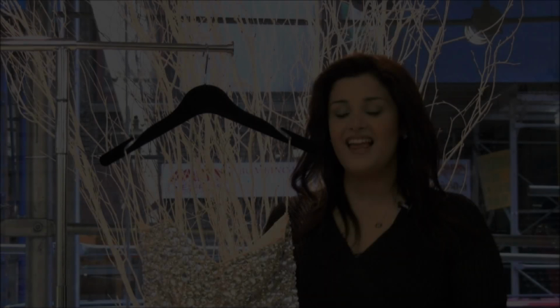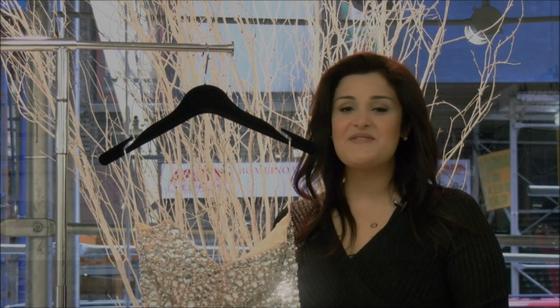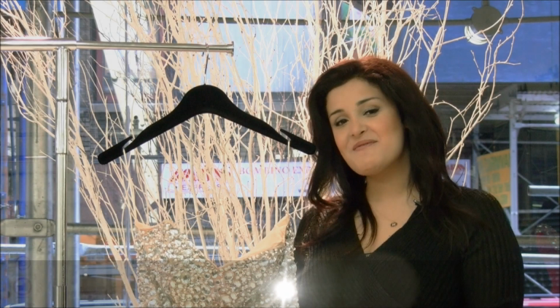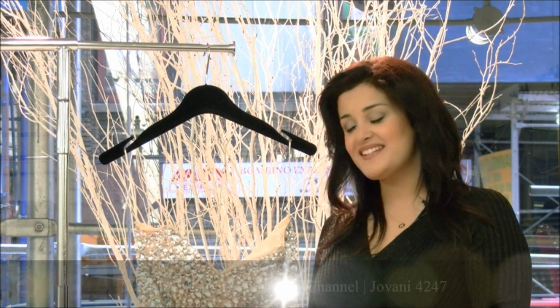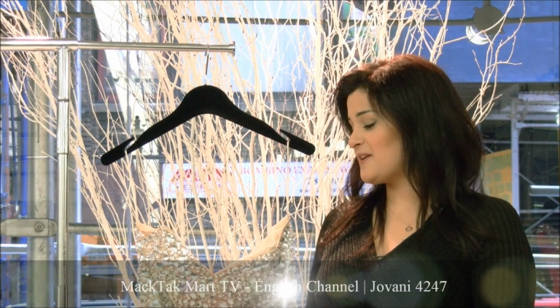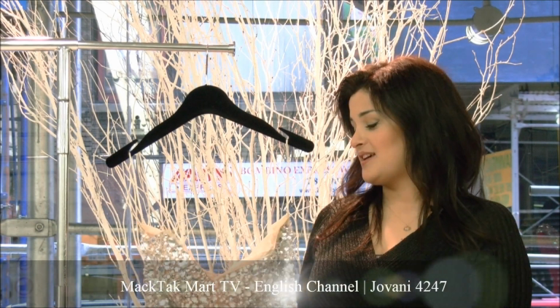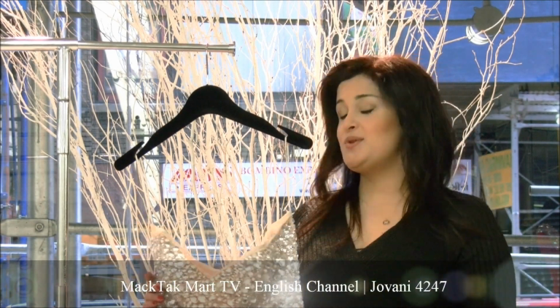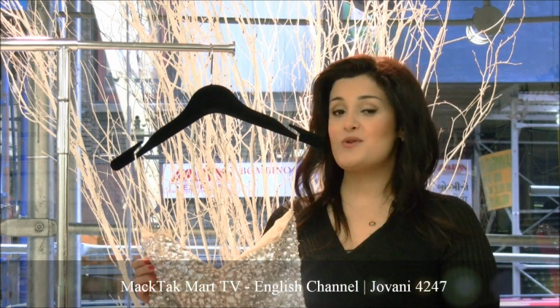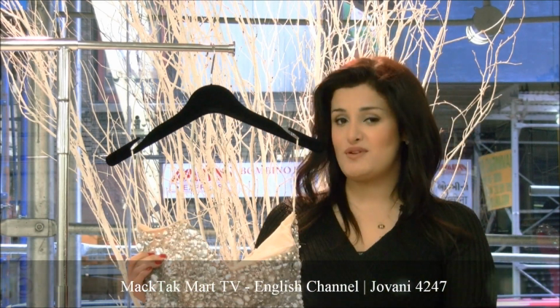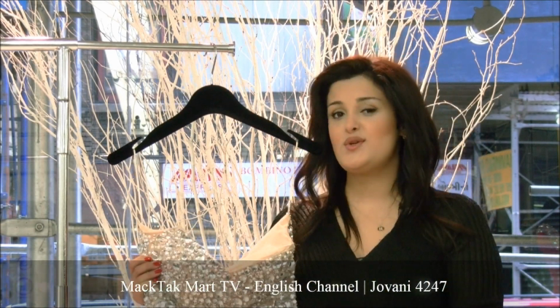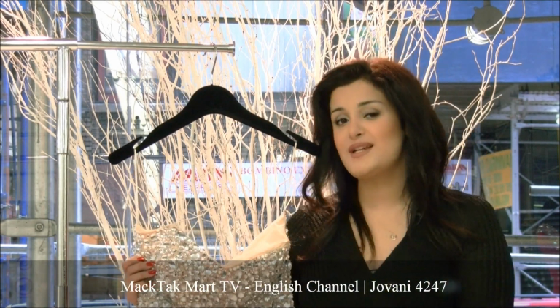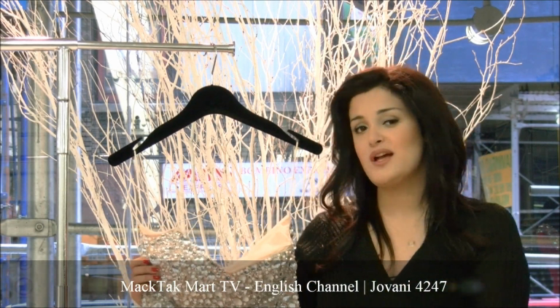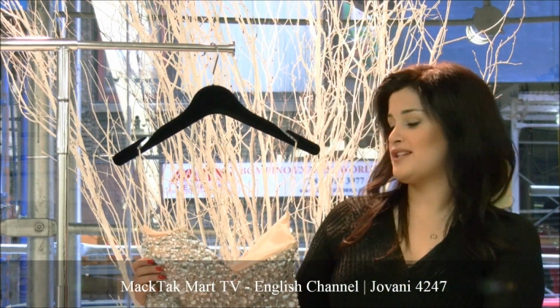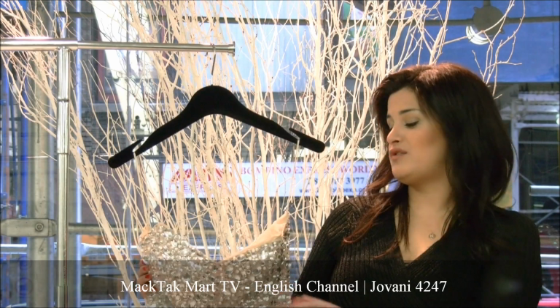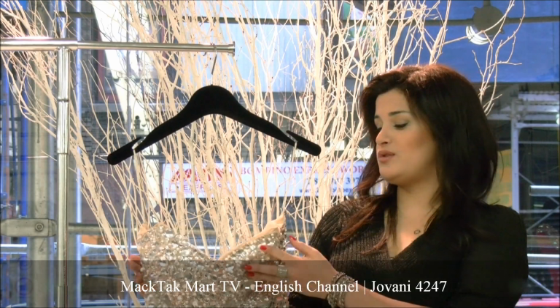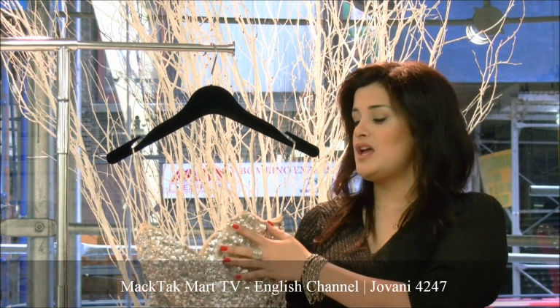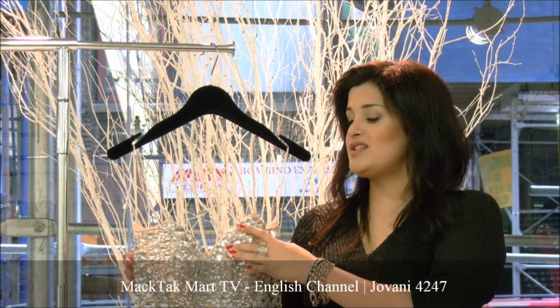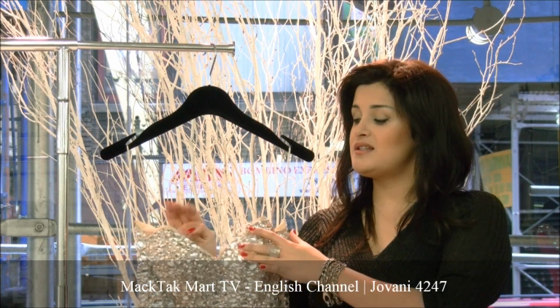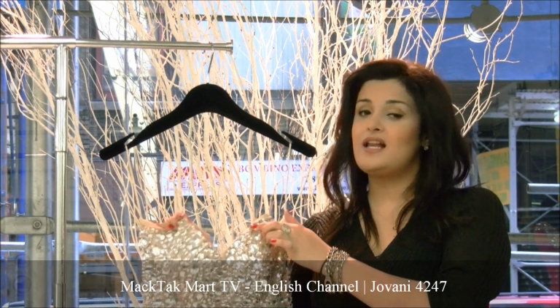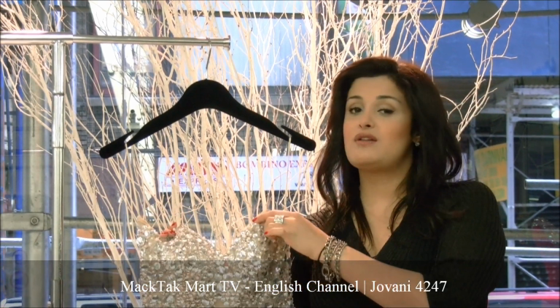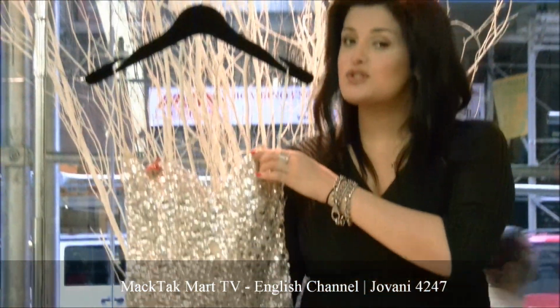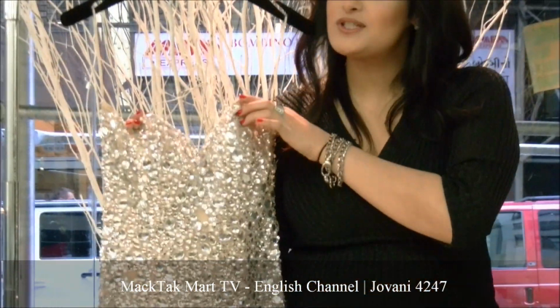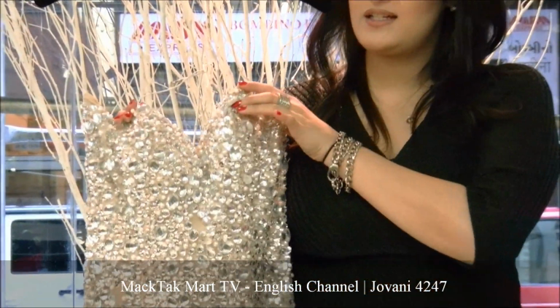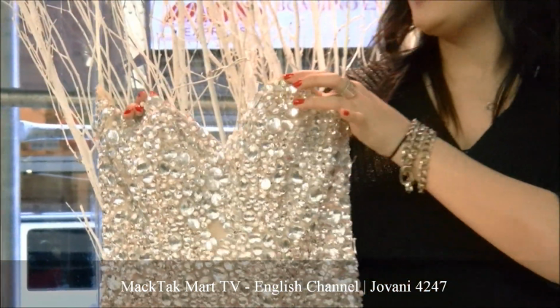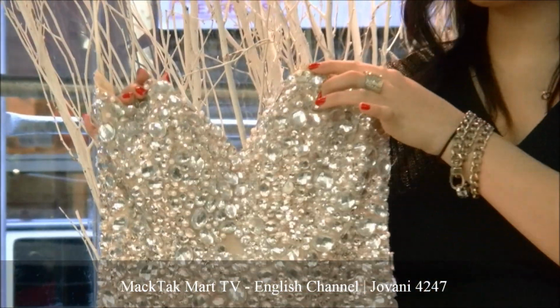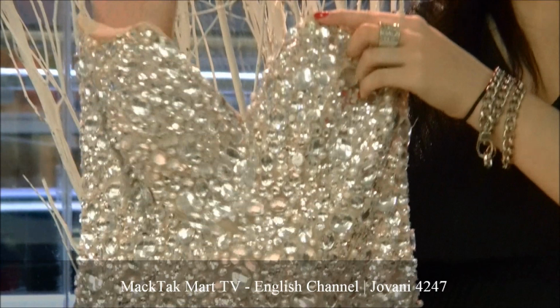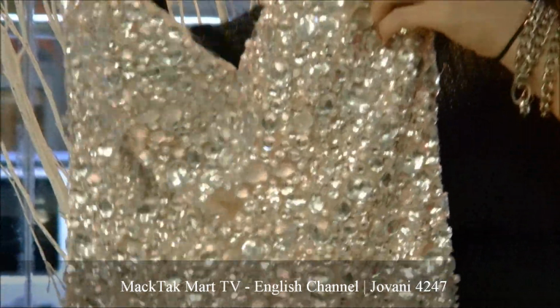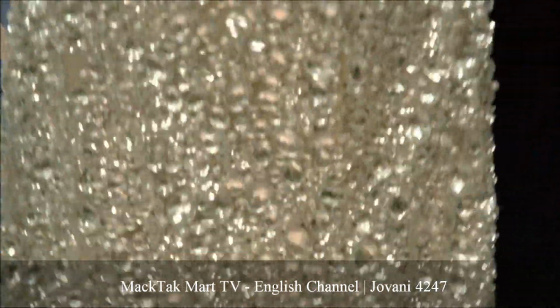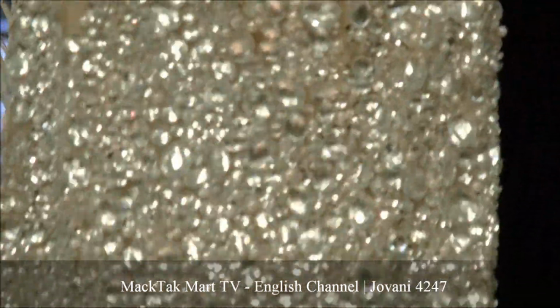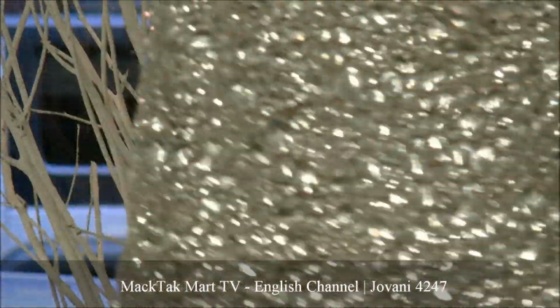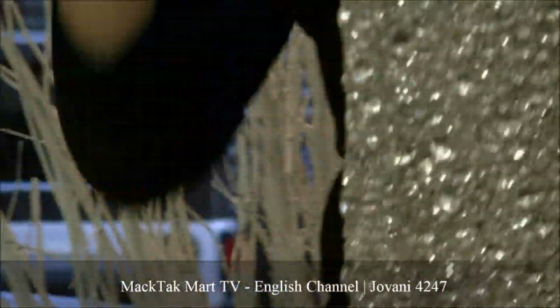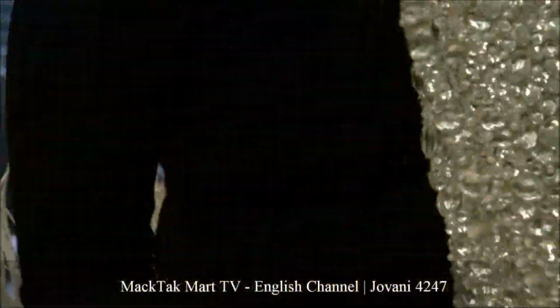Hello and welcome to Magsac Mart. Today I'm going to present you the 2012 collection of Giovanni Couture, which is this style, the 4247. It's an absolutely gorgeous style — this is one of my favorites.